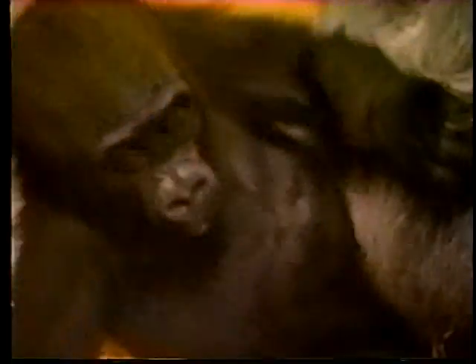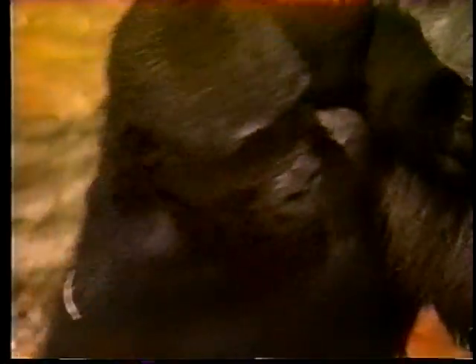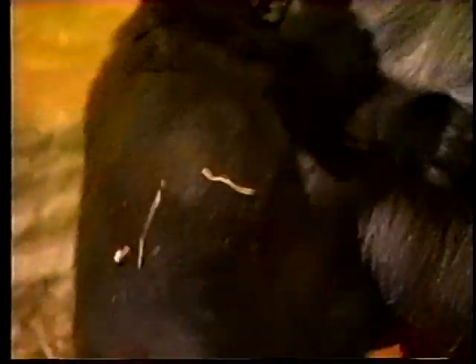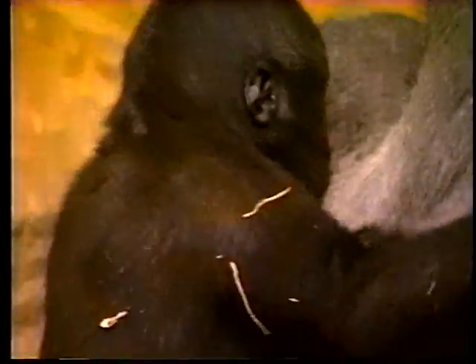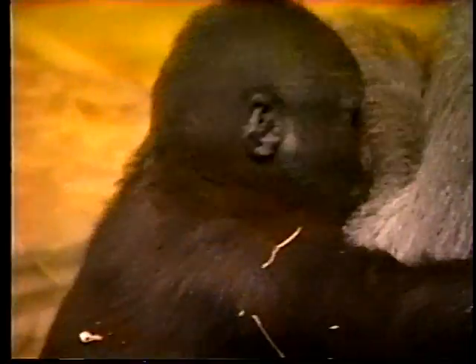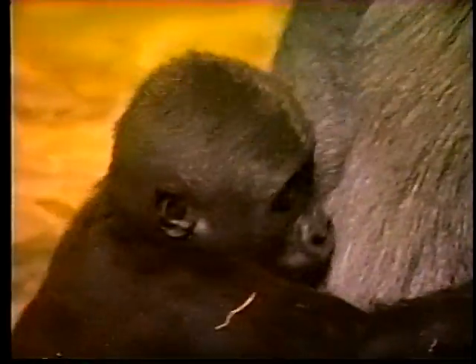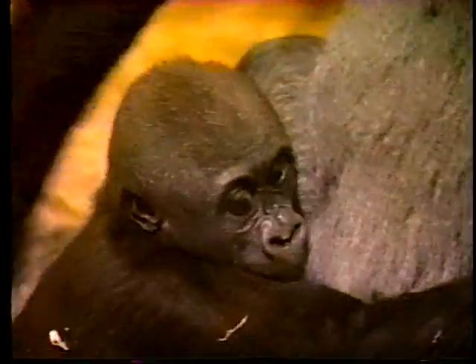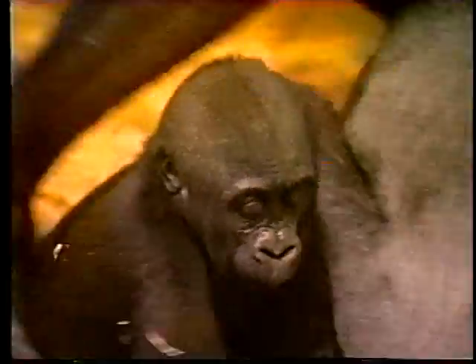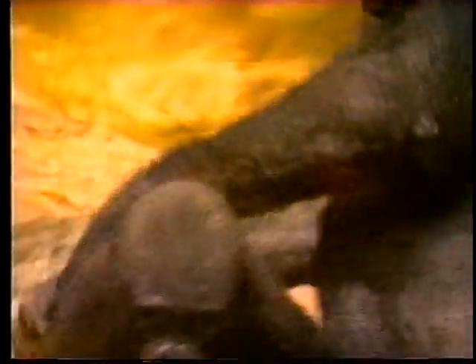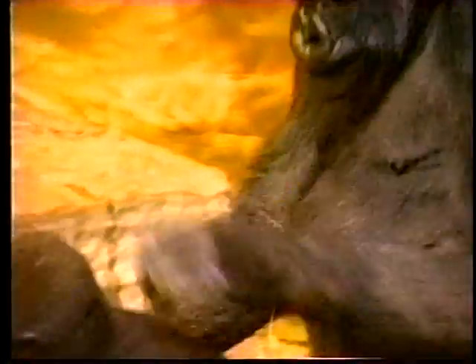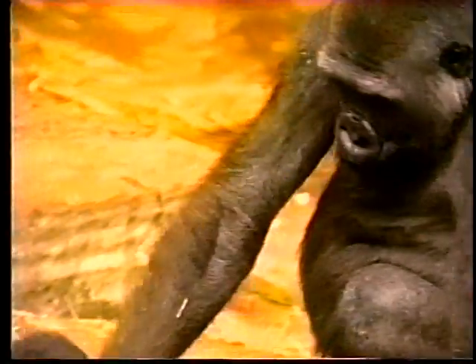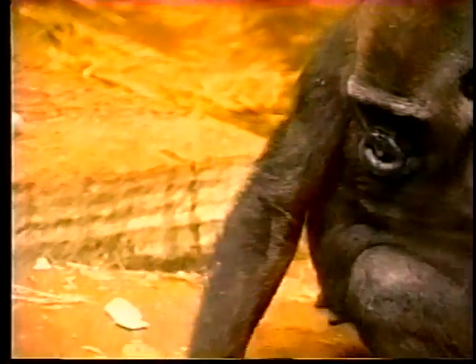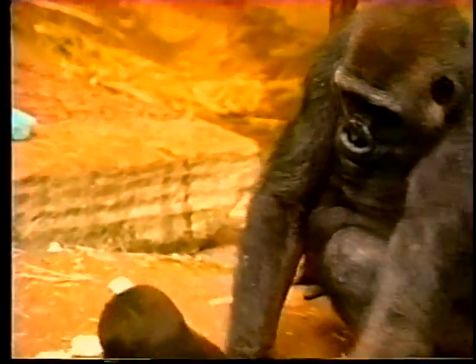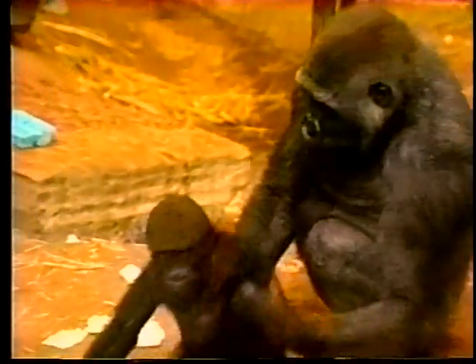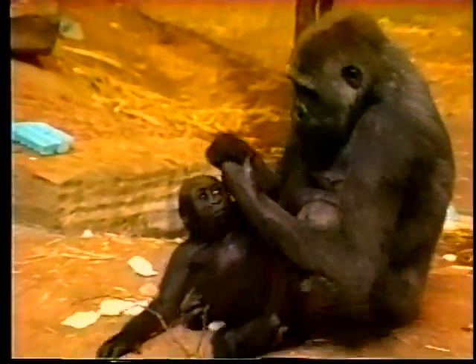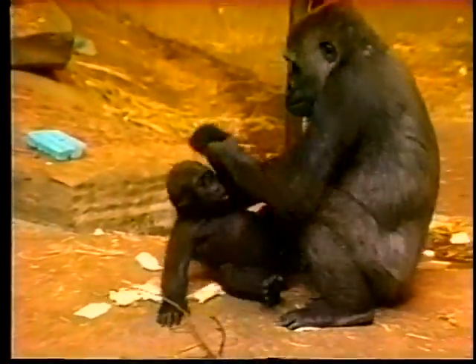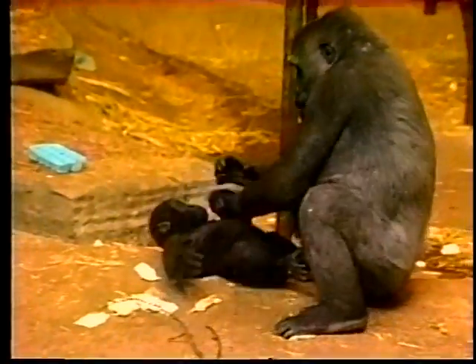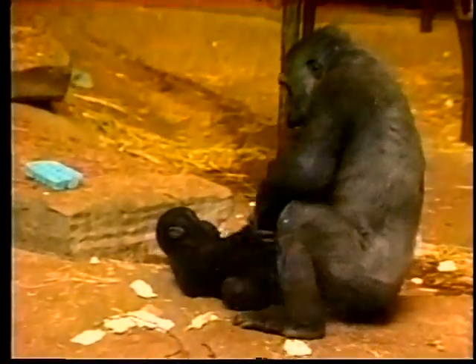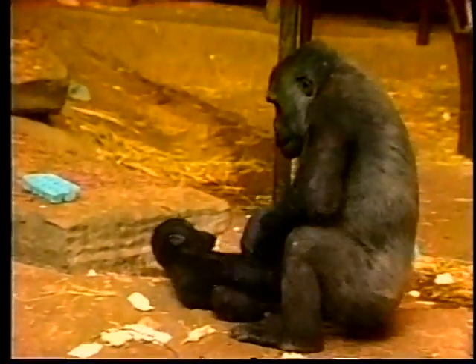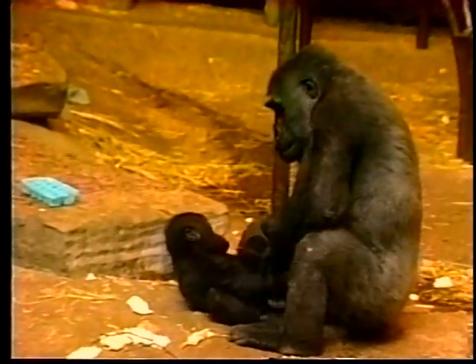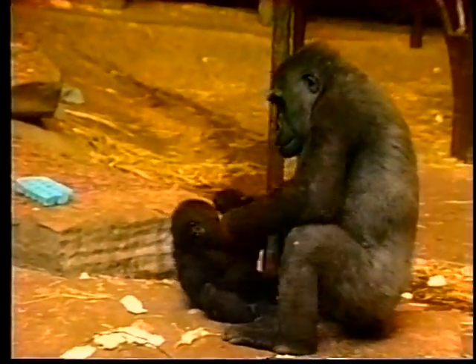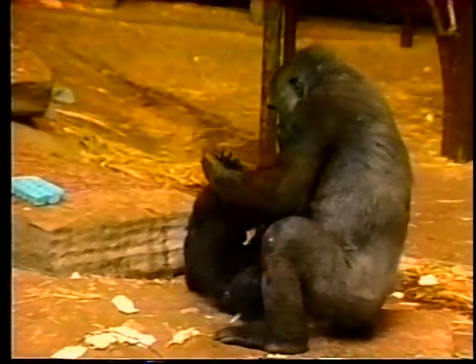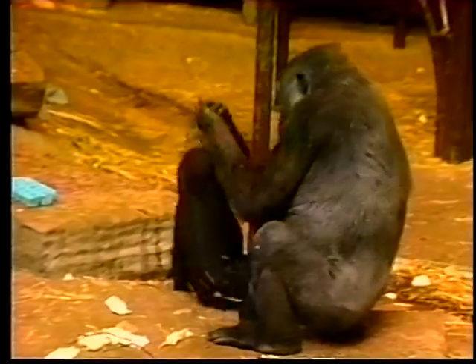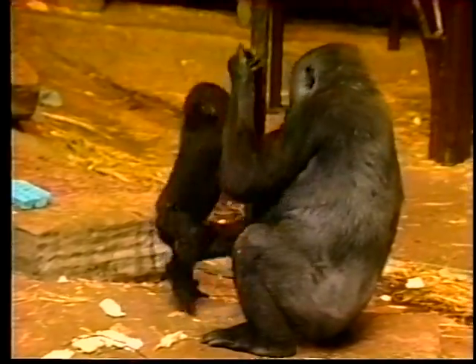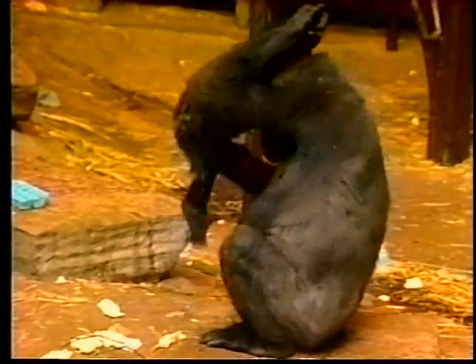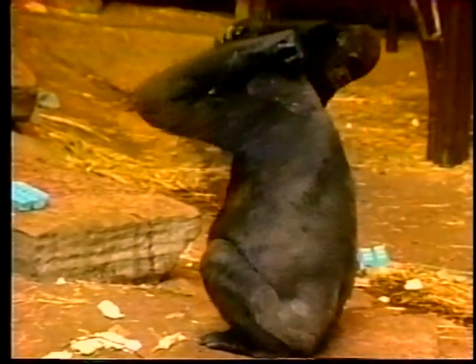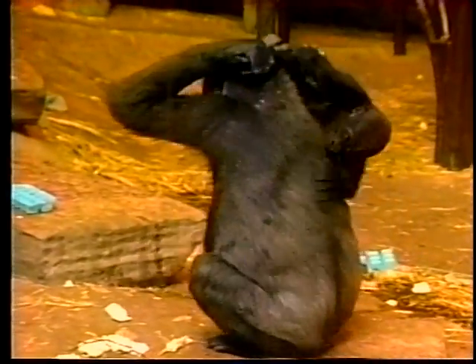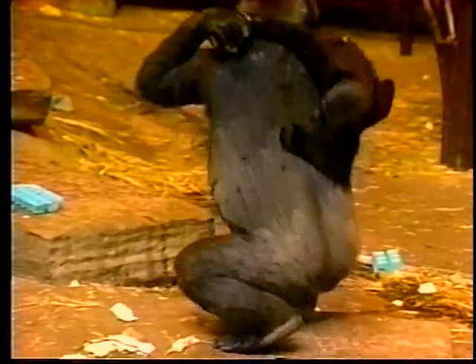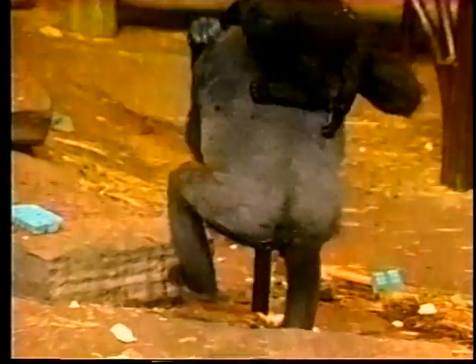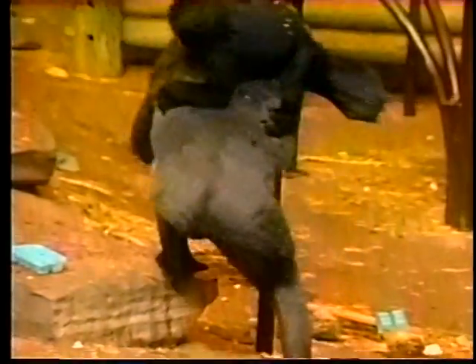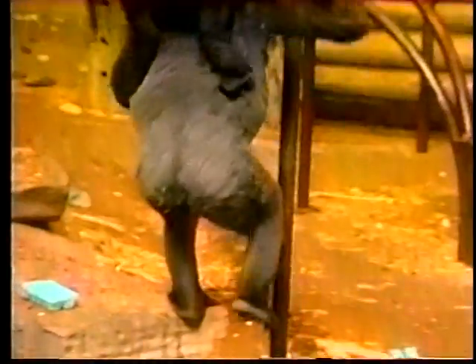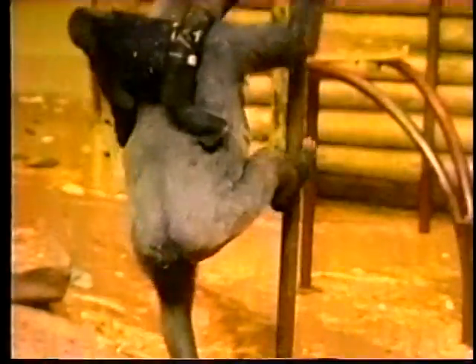This is 14-month-old Sekhani playing with her family babysitter, nine-year-old Kathleen, who is not yet a mature adult but learning to be a mother through first-hand experience.